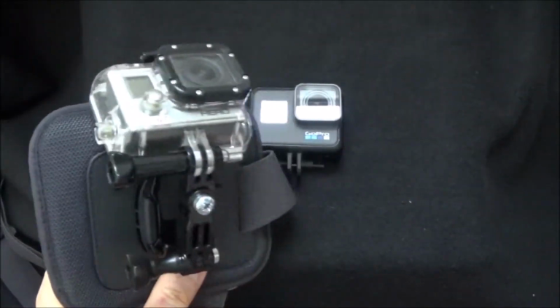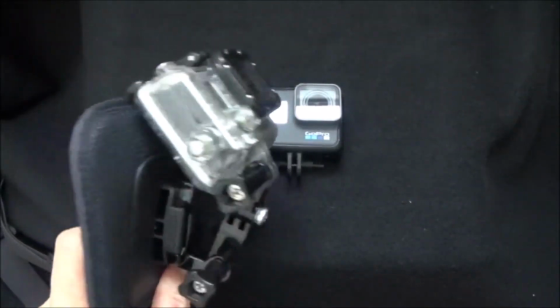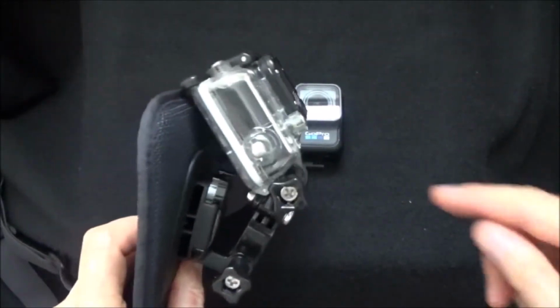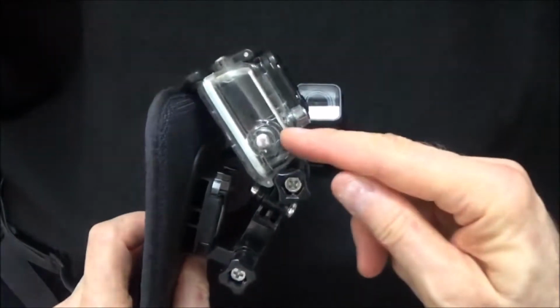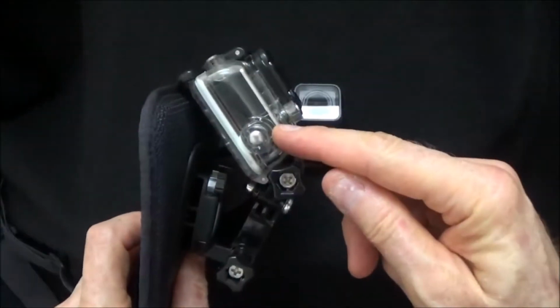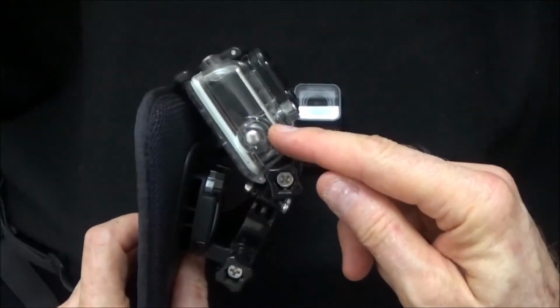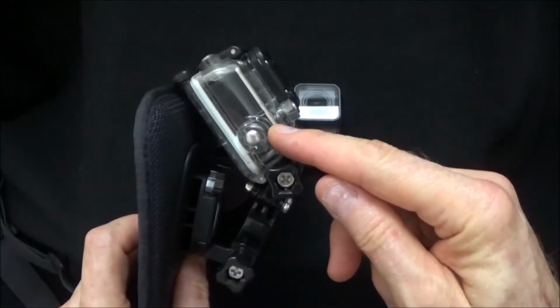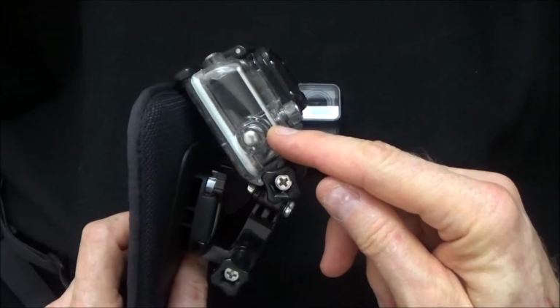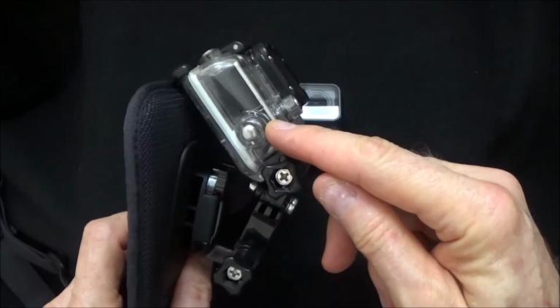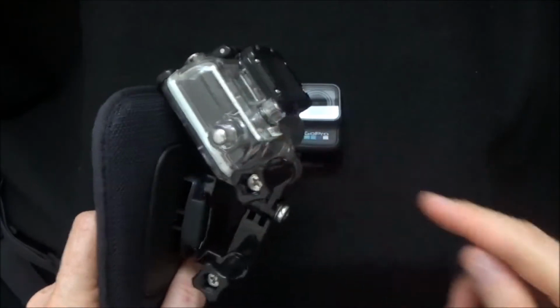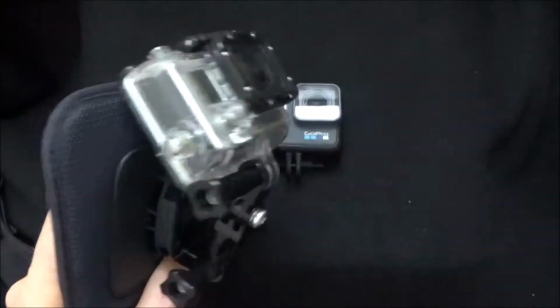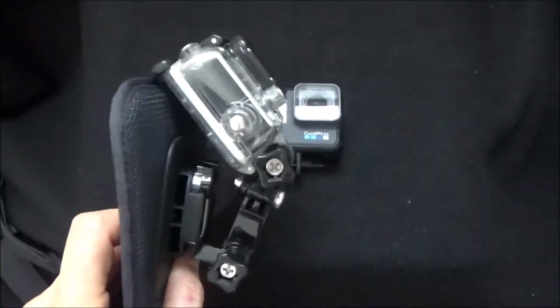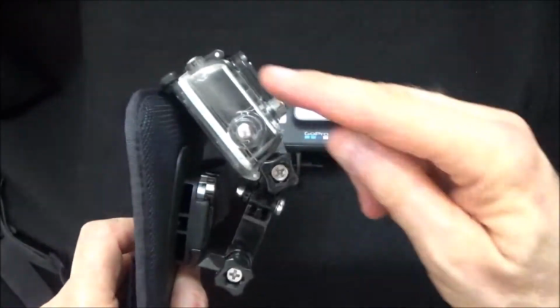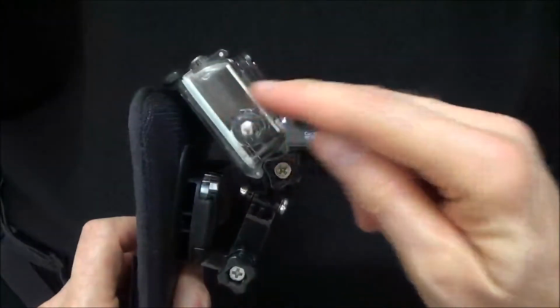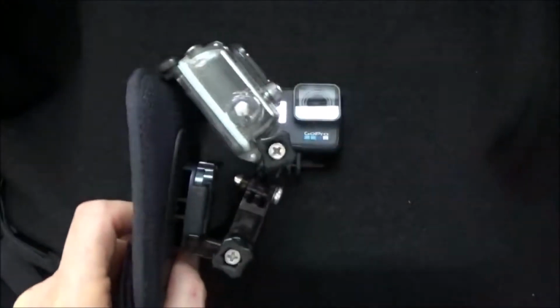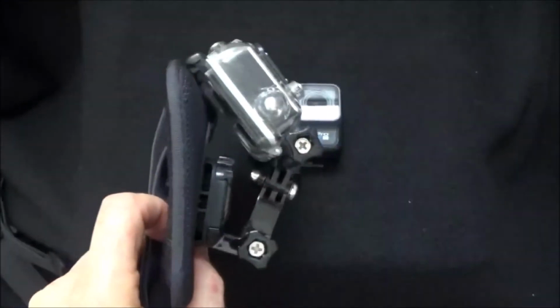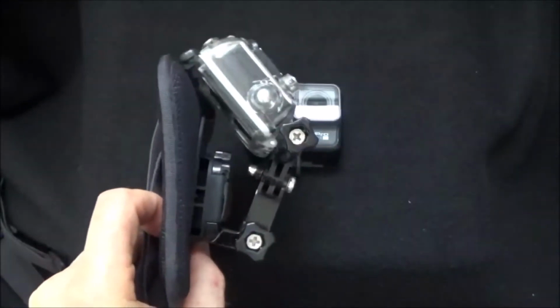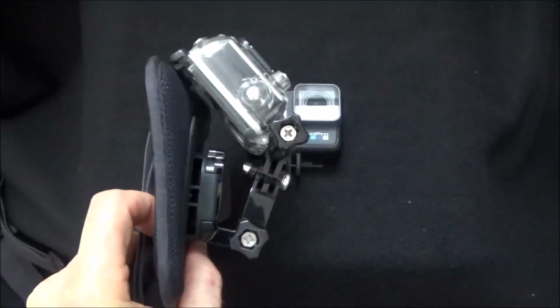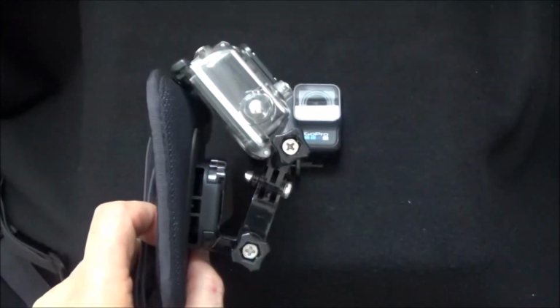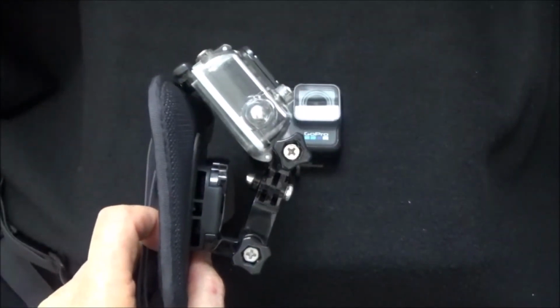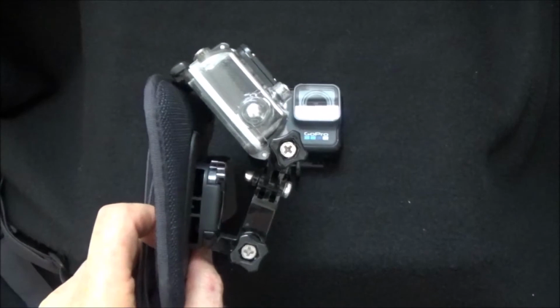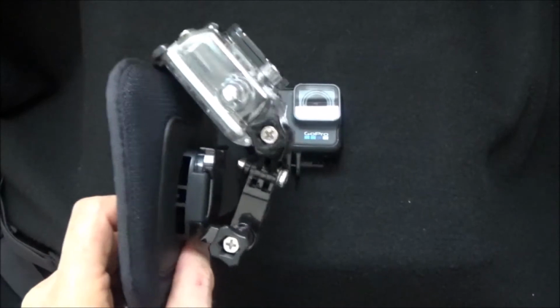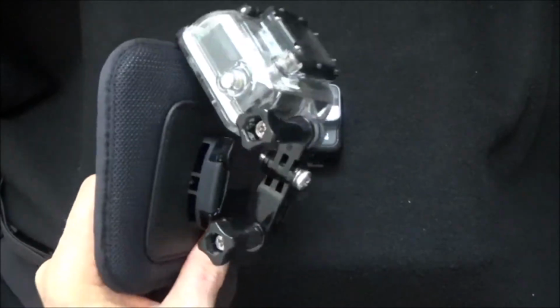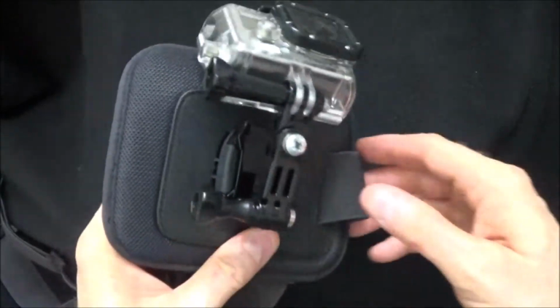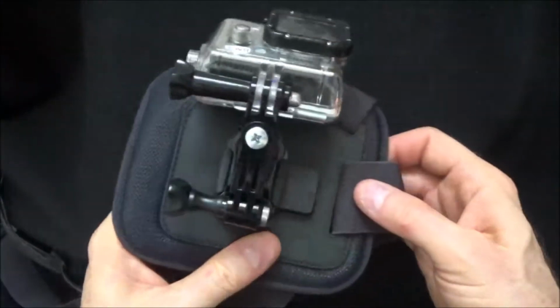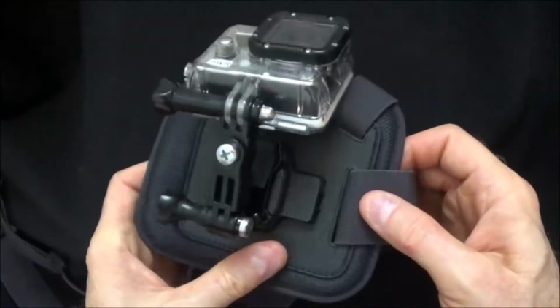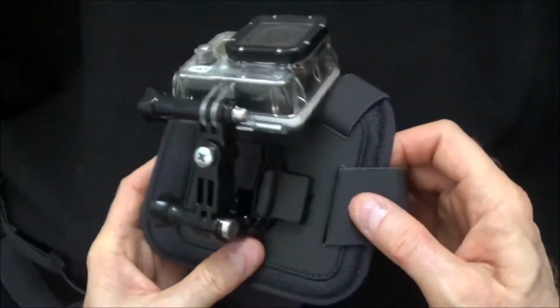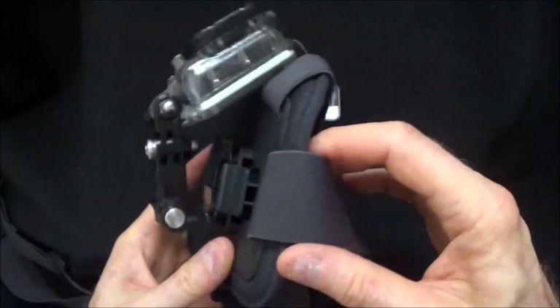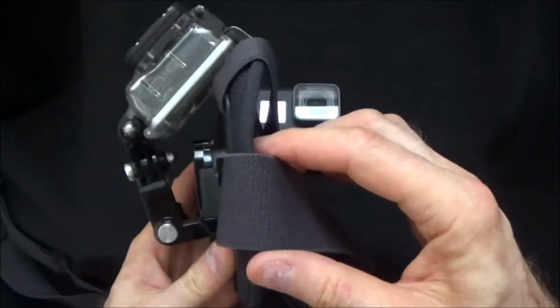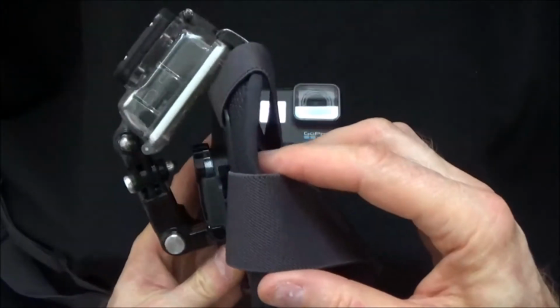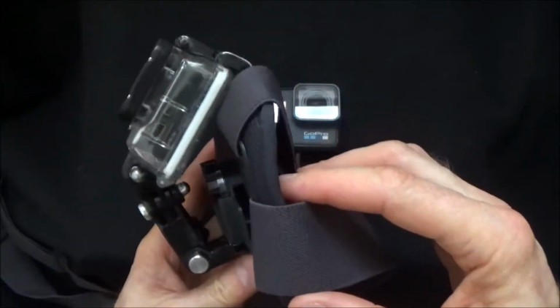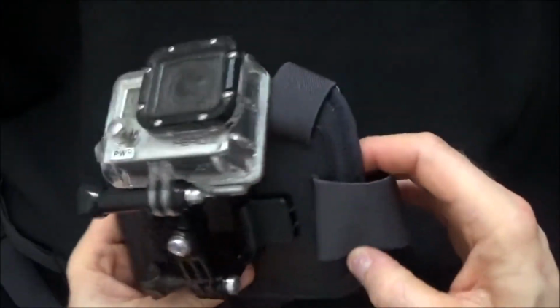I am using the GoPro Hero 3 Silver here just in this case because it makes it easier to see the angle and such — that is pretty much what you have to do.